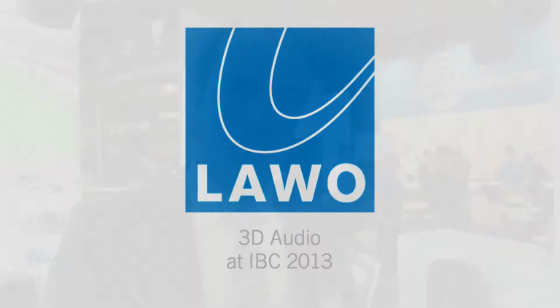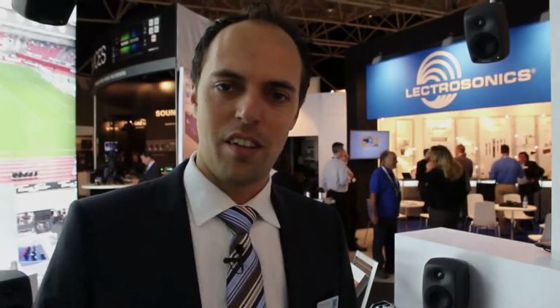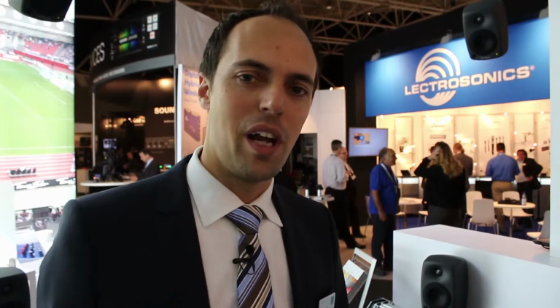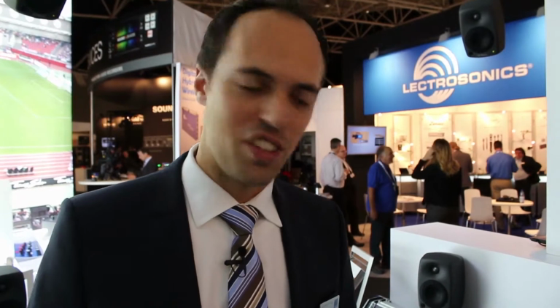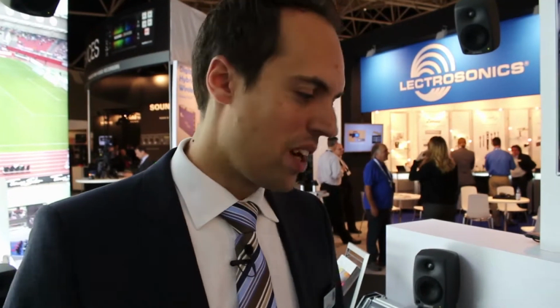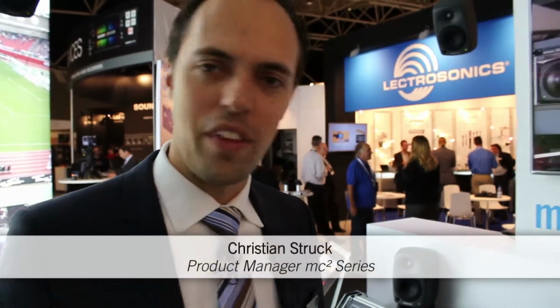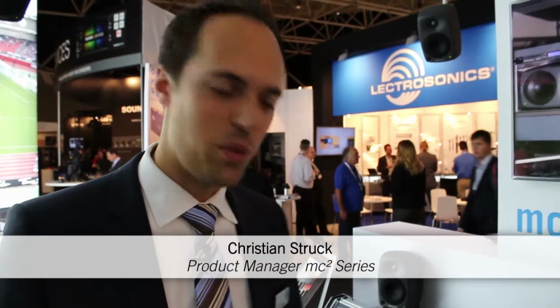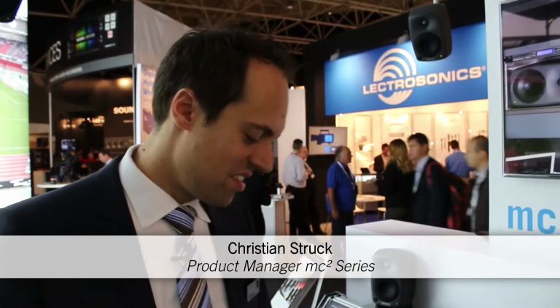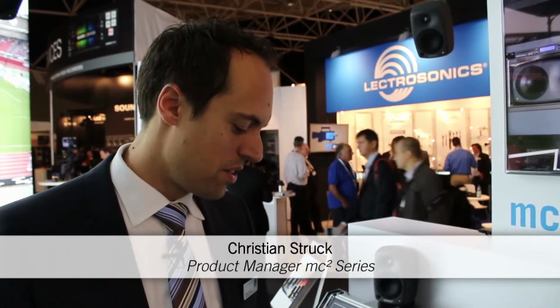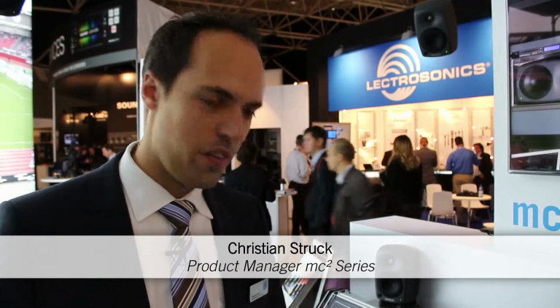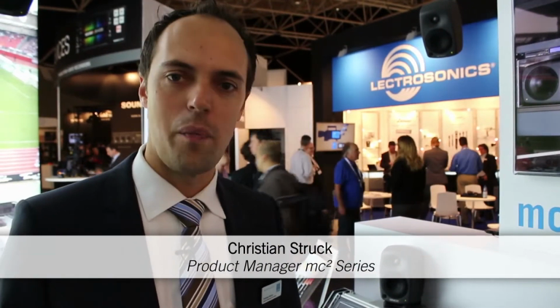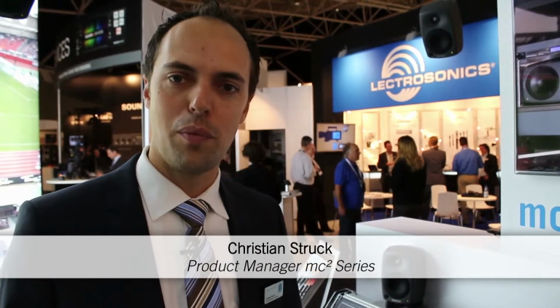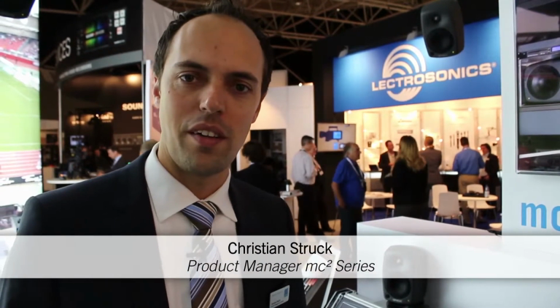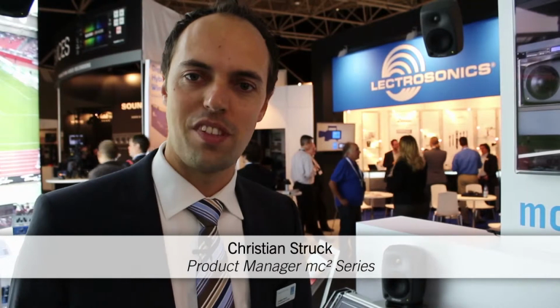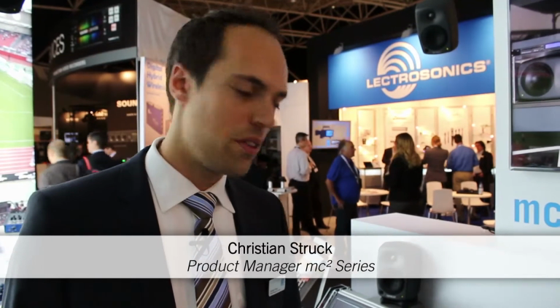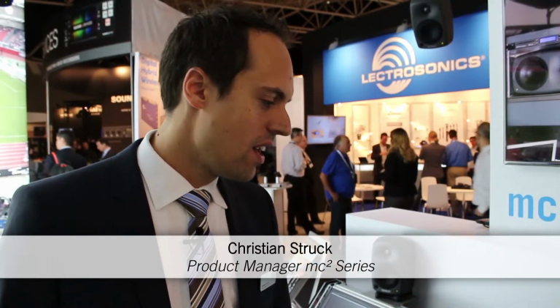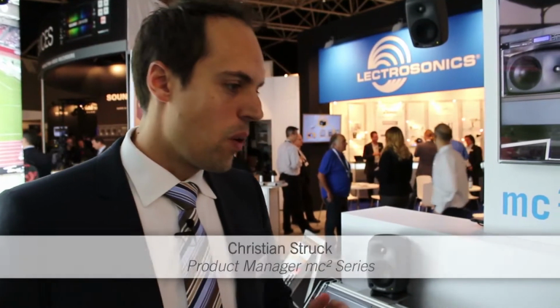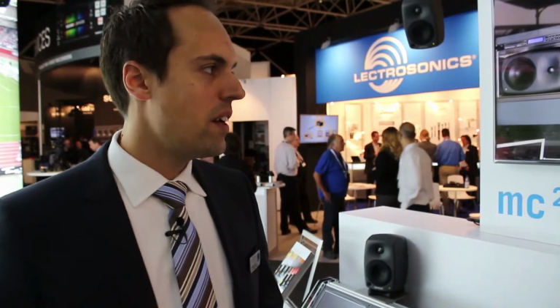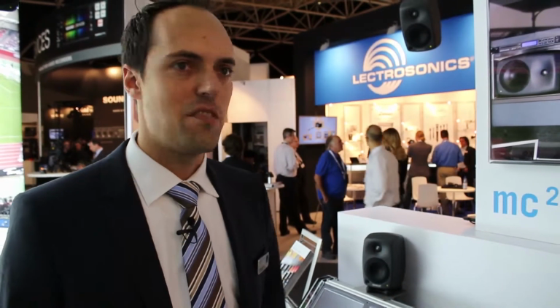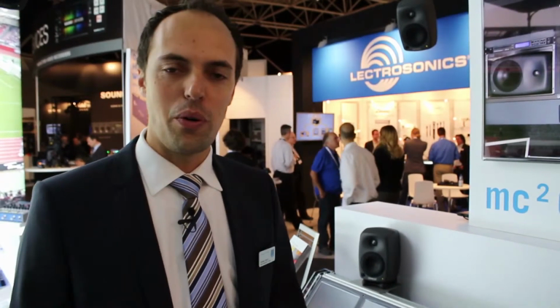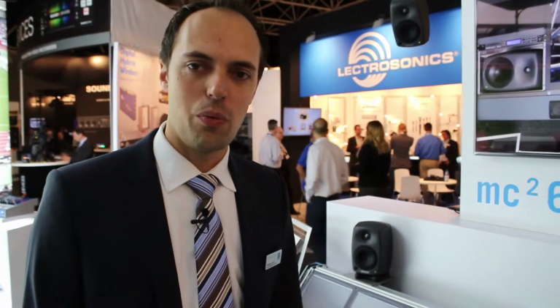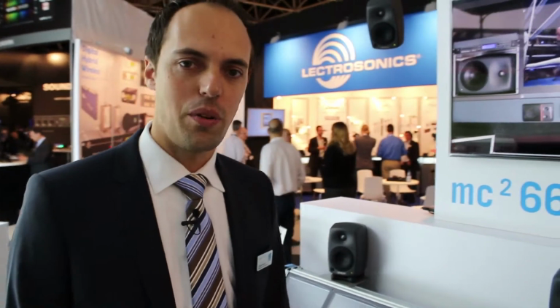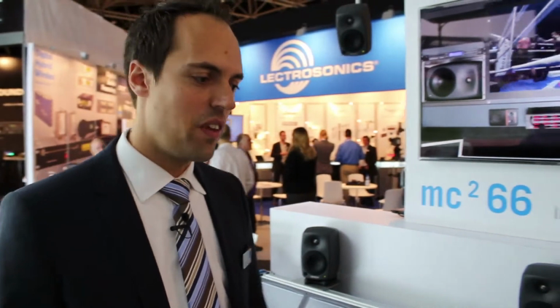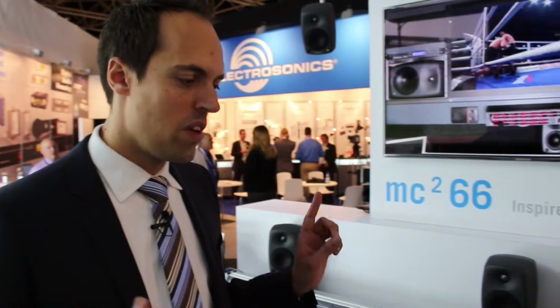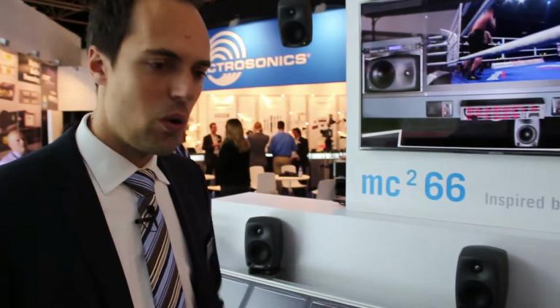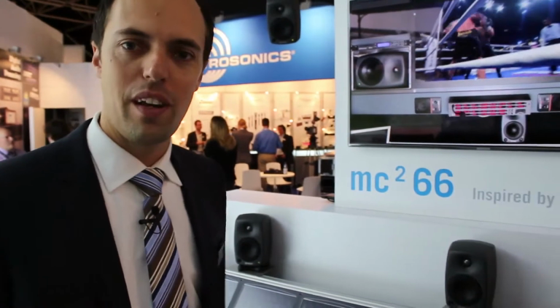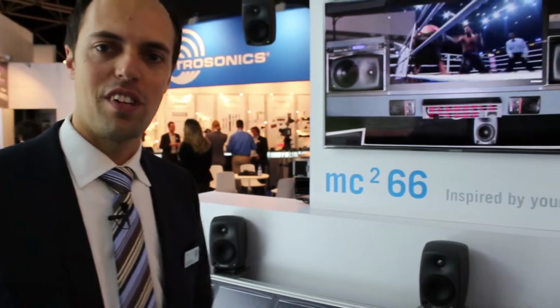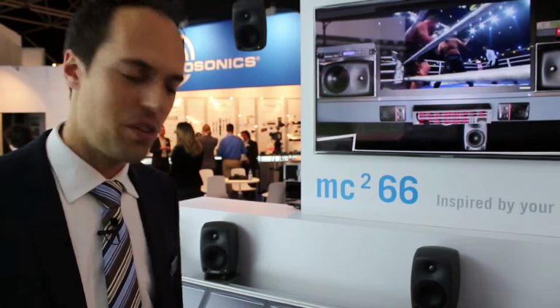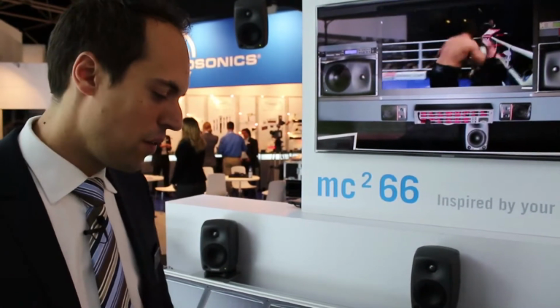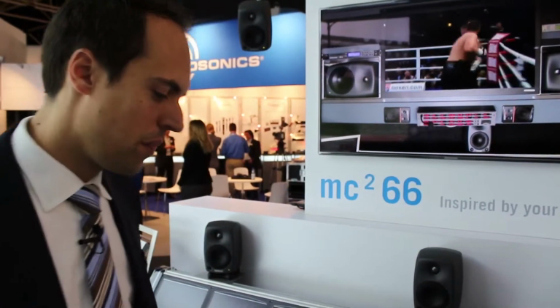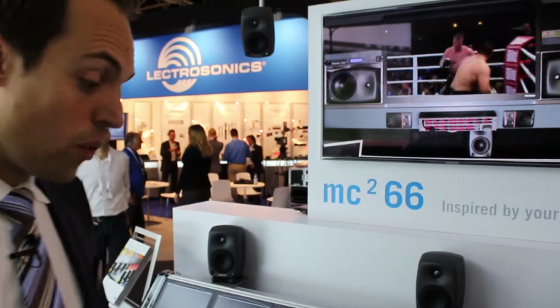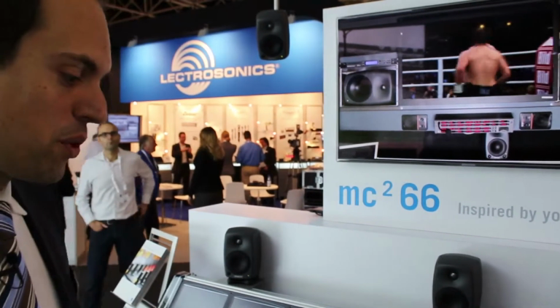Hi guys, my name is Christian Struck and we are at the MC Square 66 Mk2 on the Lava booth at IBC 2013. What we have here is a special showcase. We are showcasing the smallest 3D audio setup that you can think of for broadcast purposes.